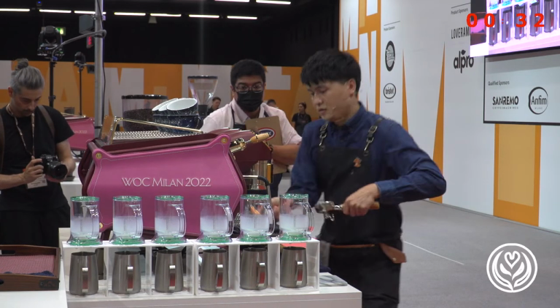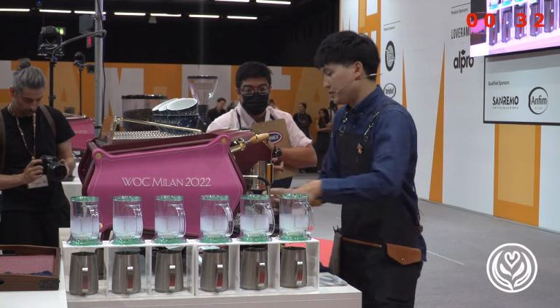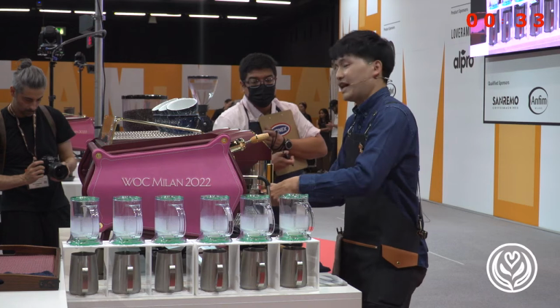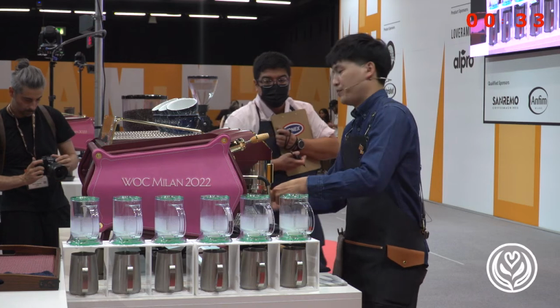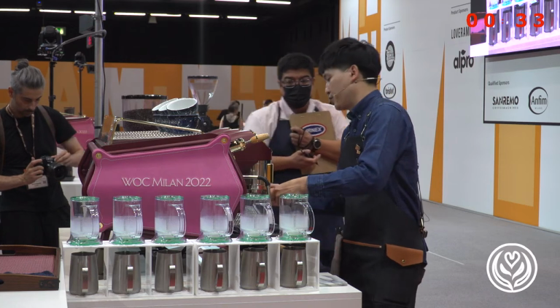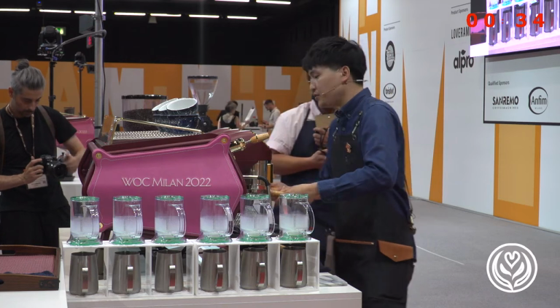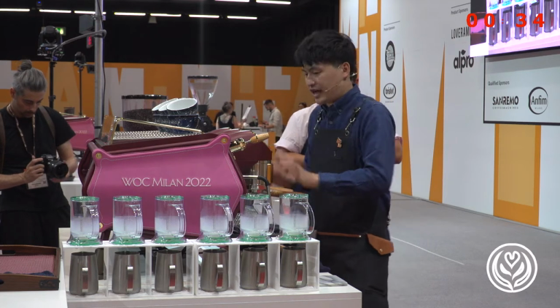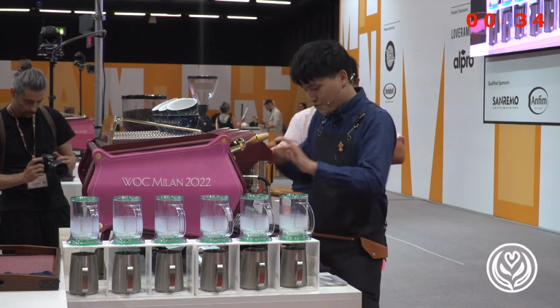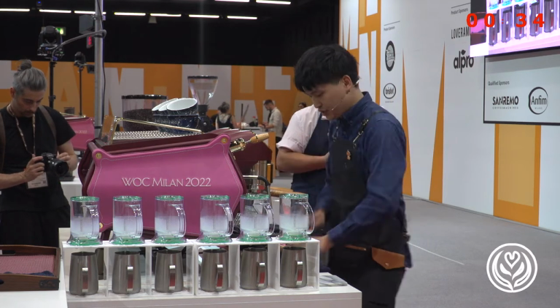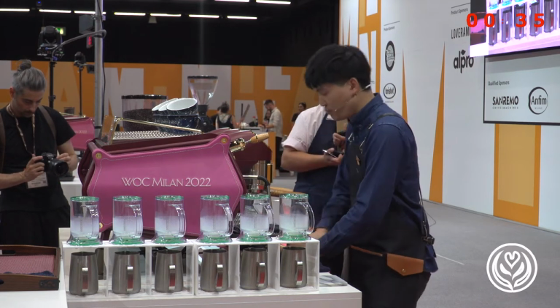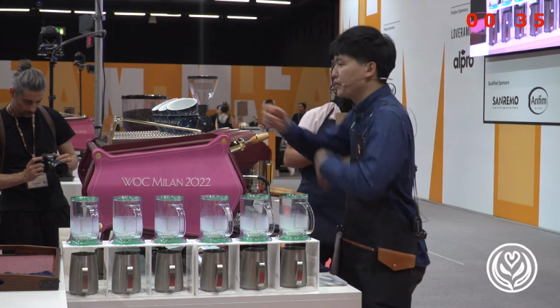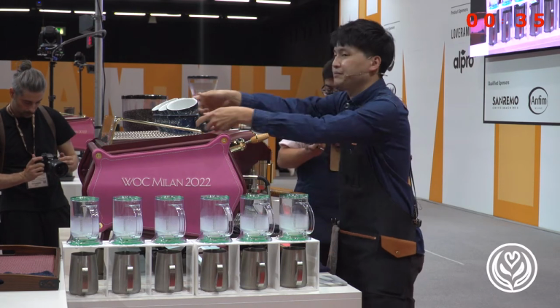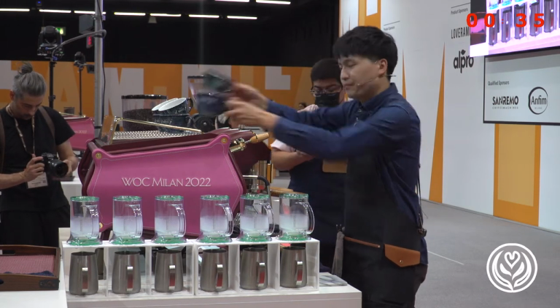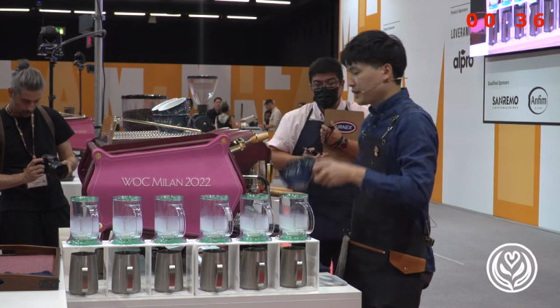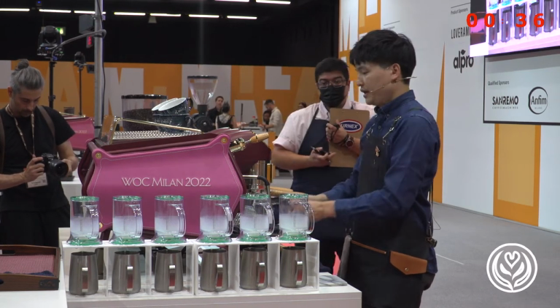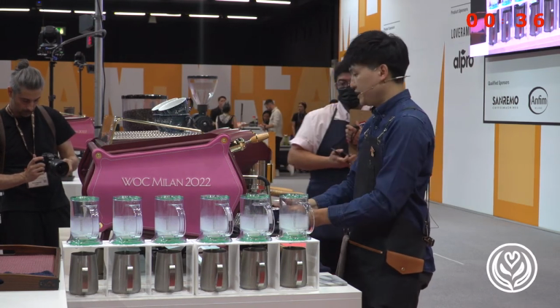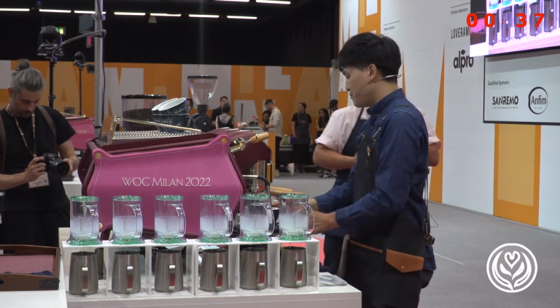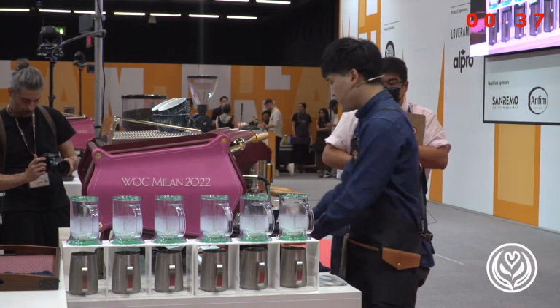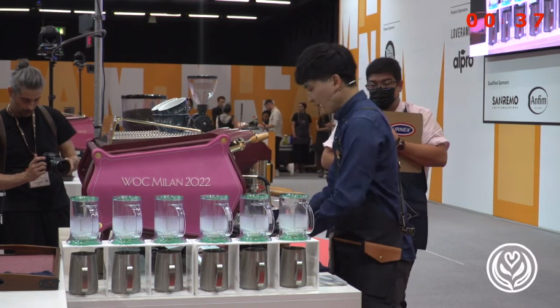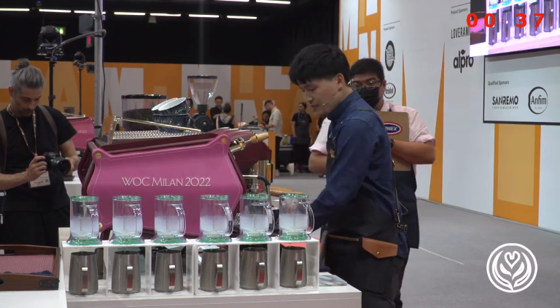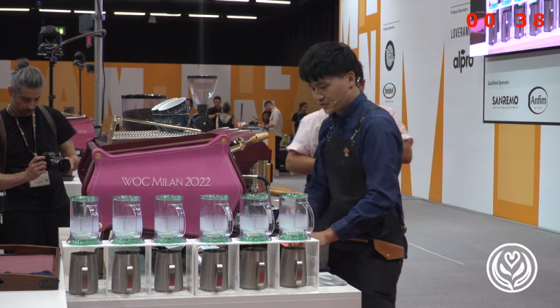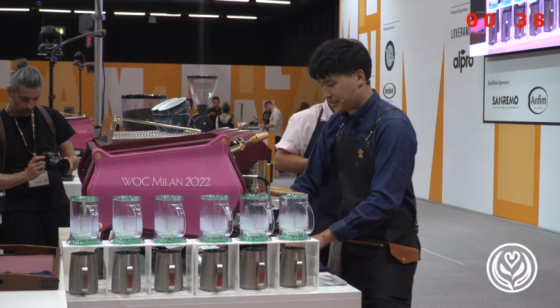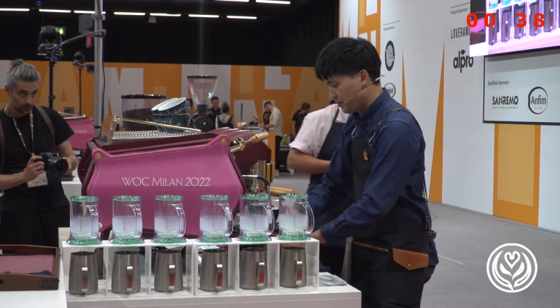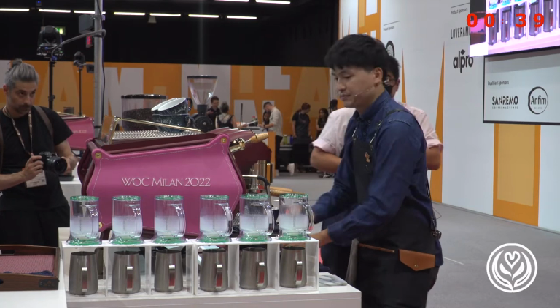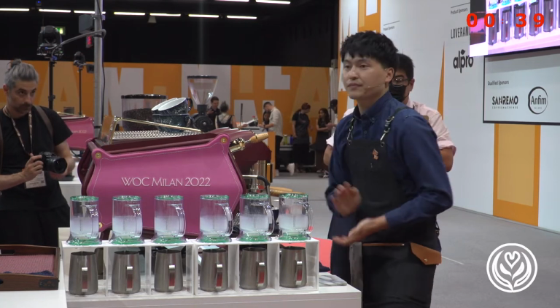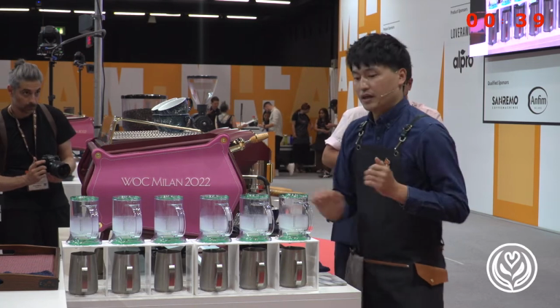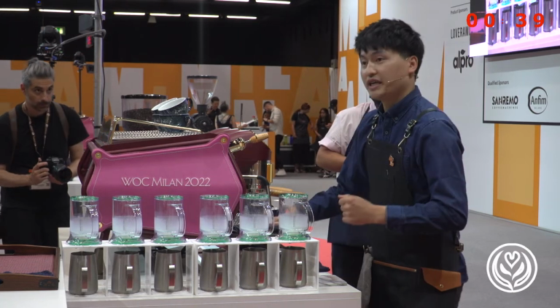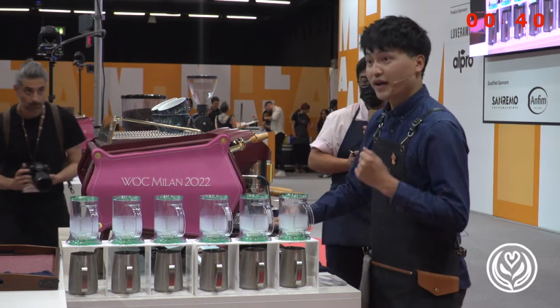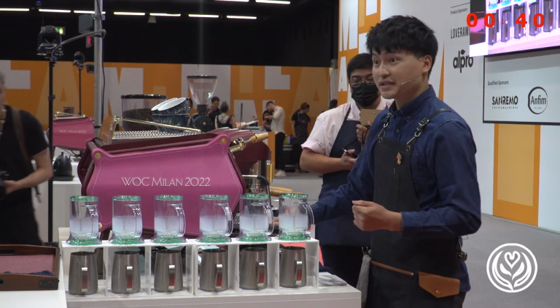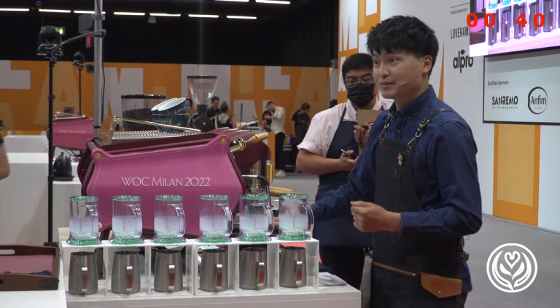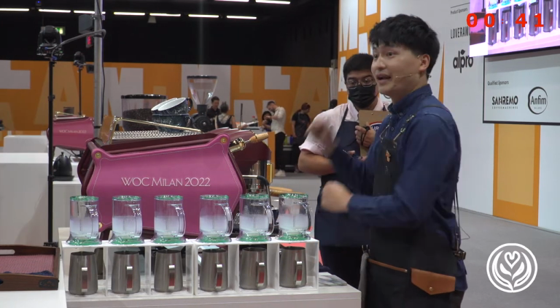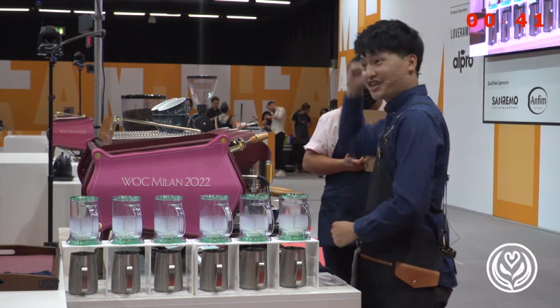Today, I will be your tour guide to my childhood memory. Here is the map on the table for today's tour. Please follow my steps. Let's go!